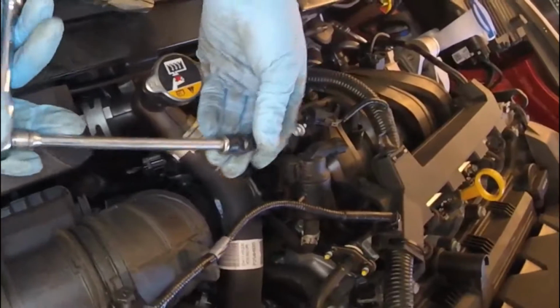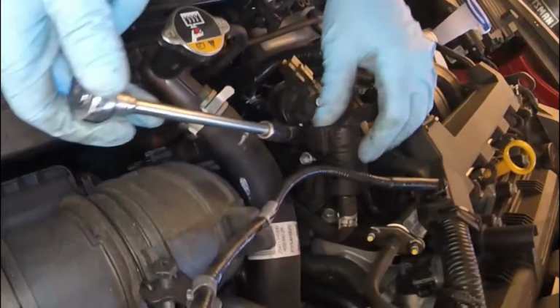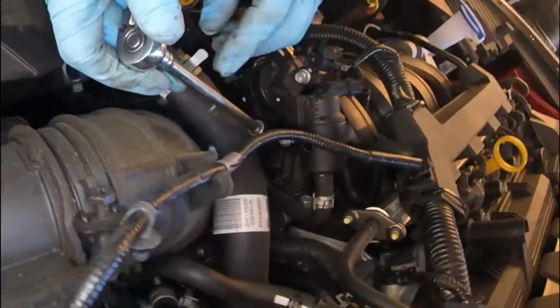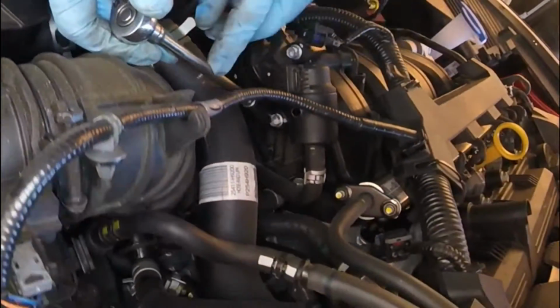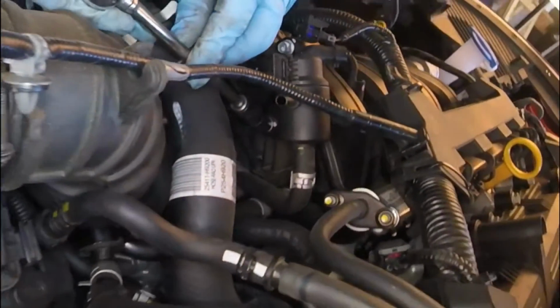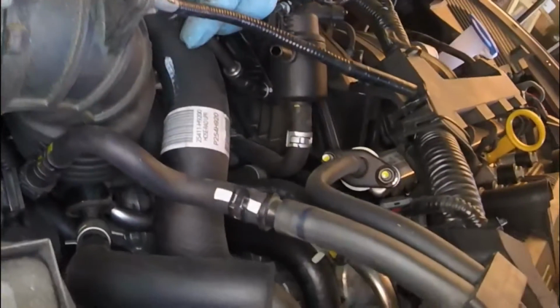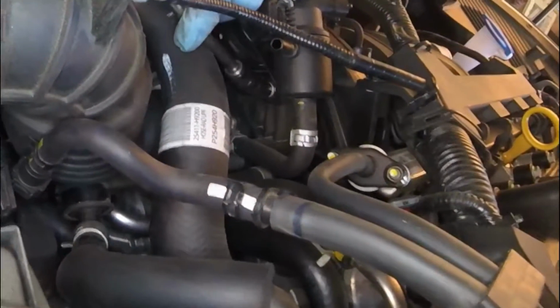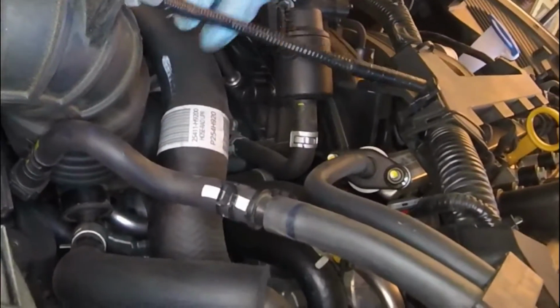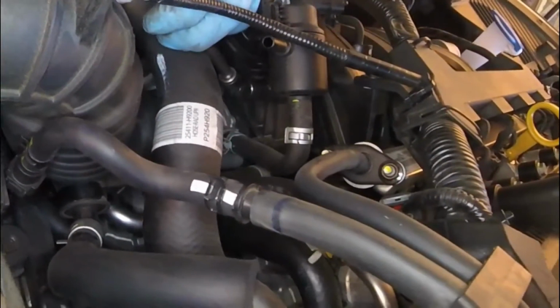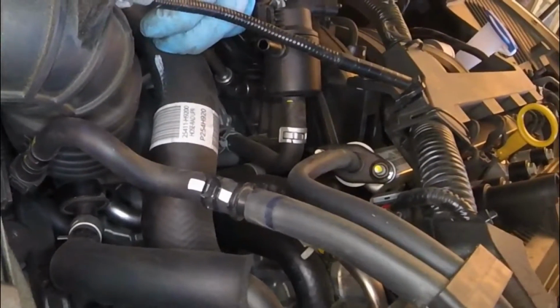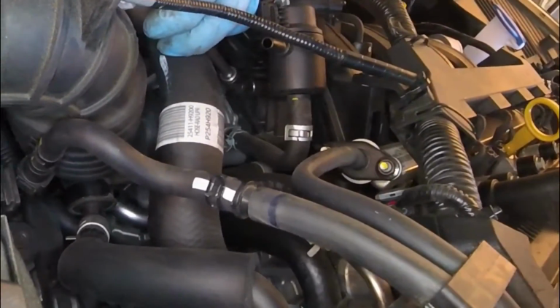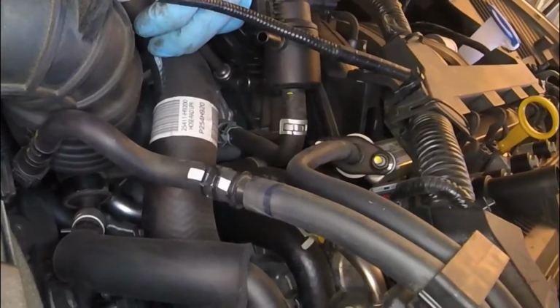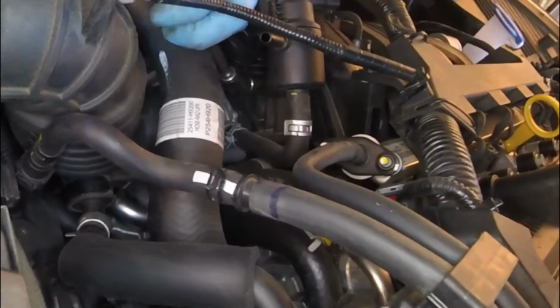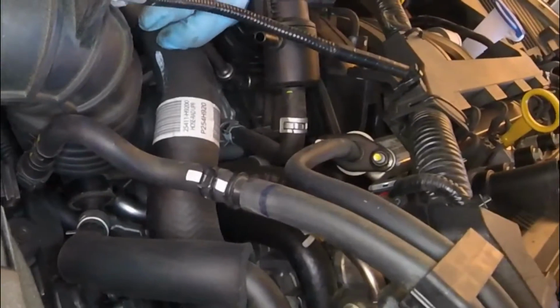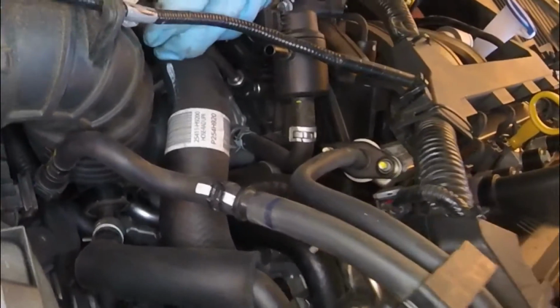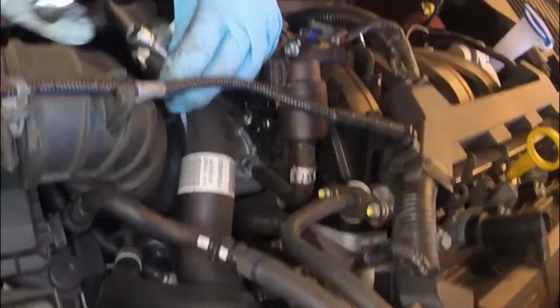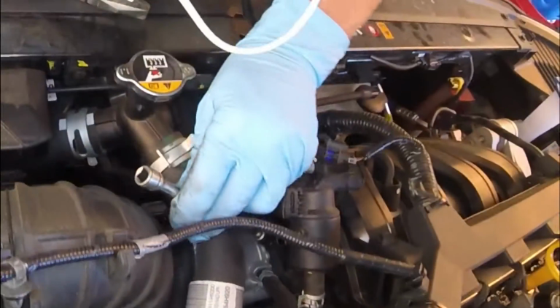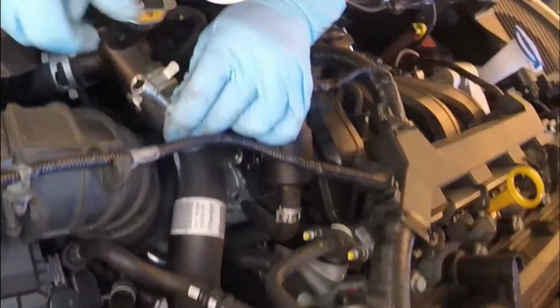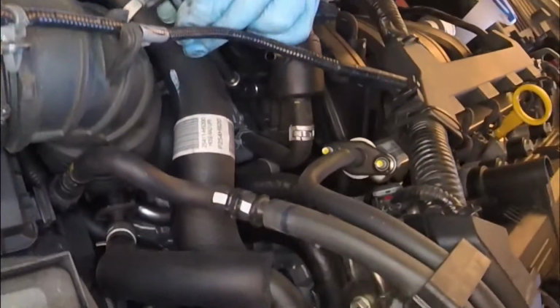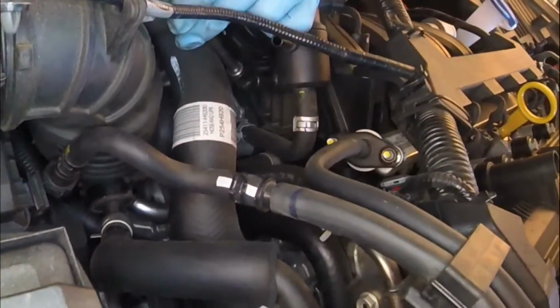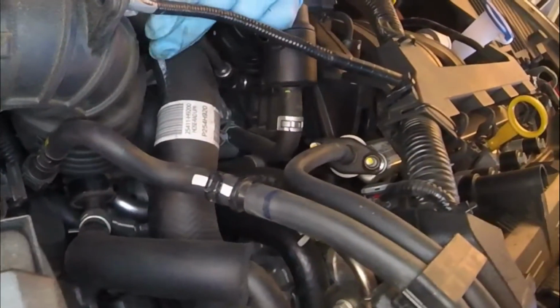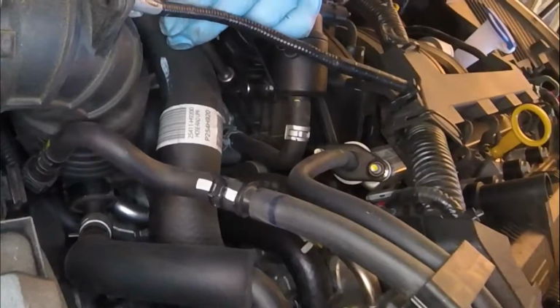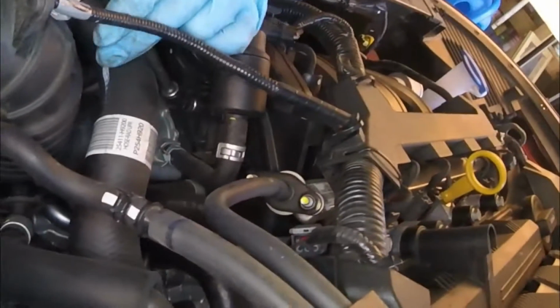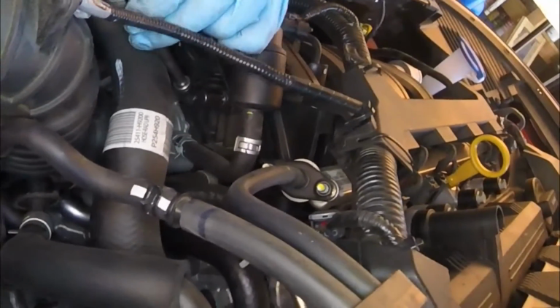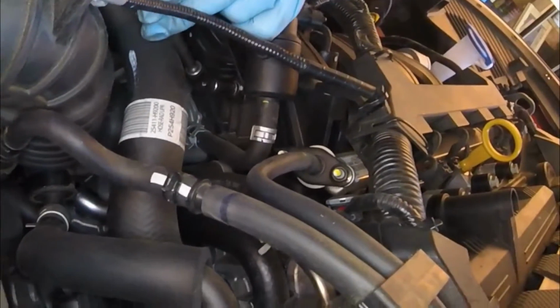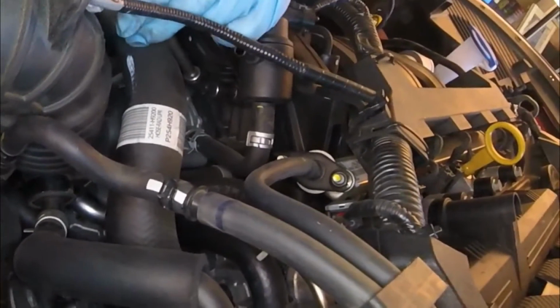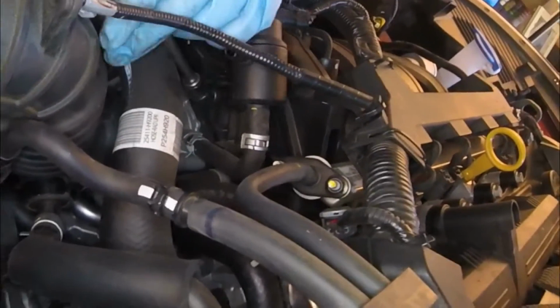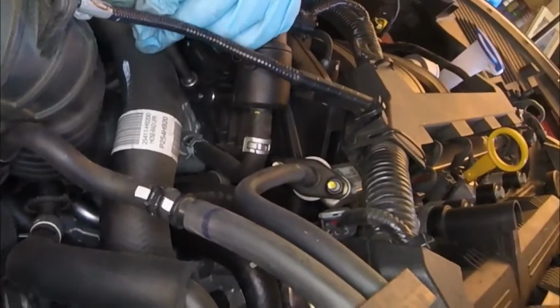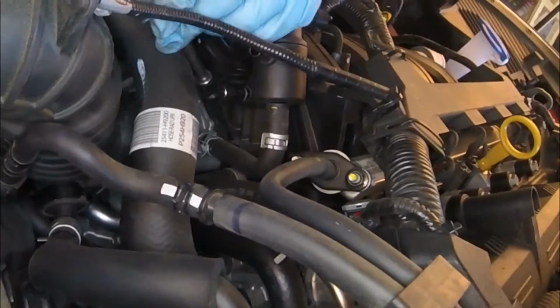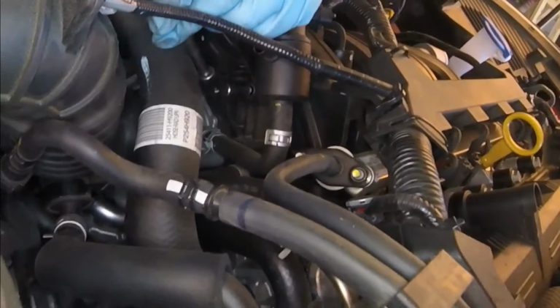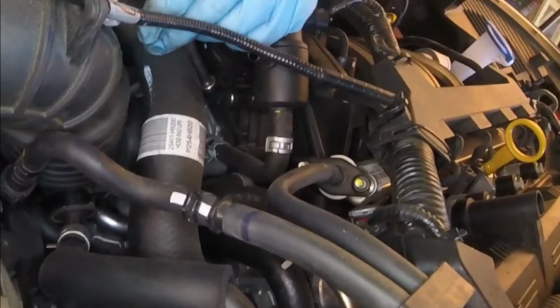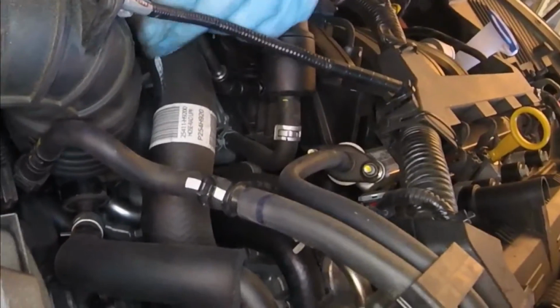Using a 10 millimeter six point socket — I believe this one is, but comment below with the right size socket if I'm wrong, I lost my notes — remove this lower screw. This will remove the bracket and you'll be able to take the purge solenoid off.